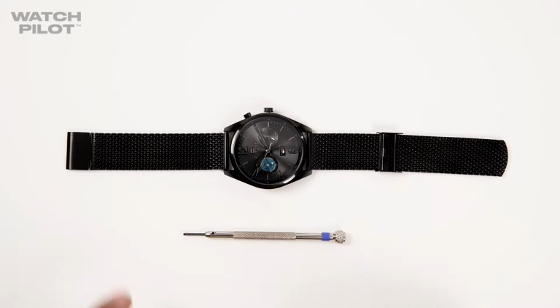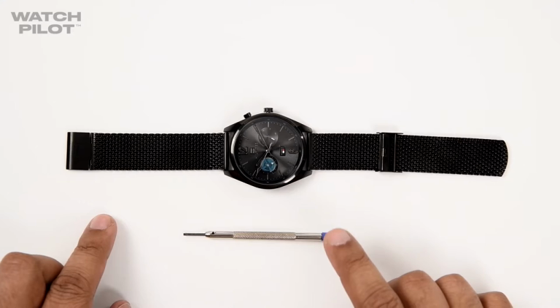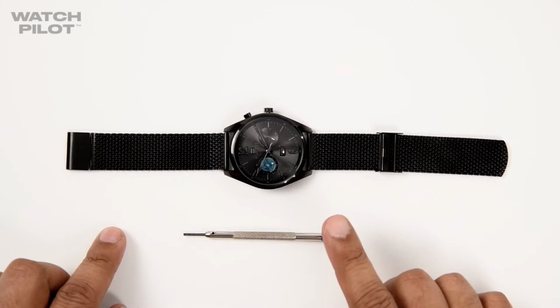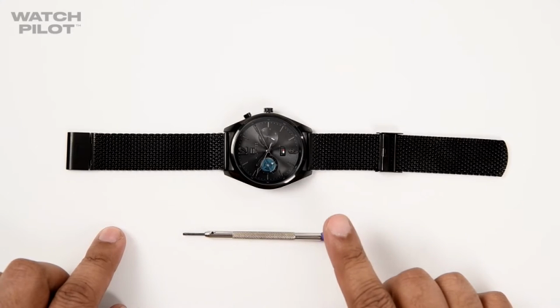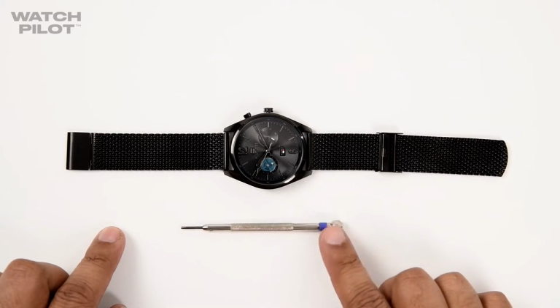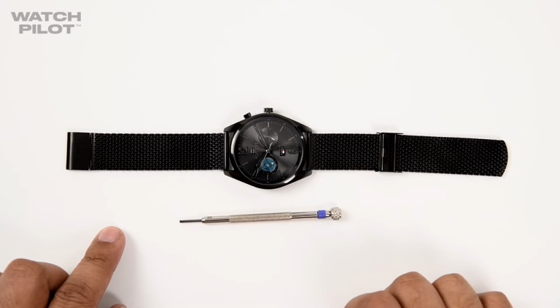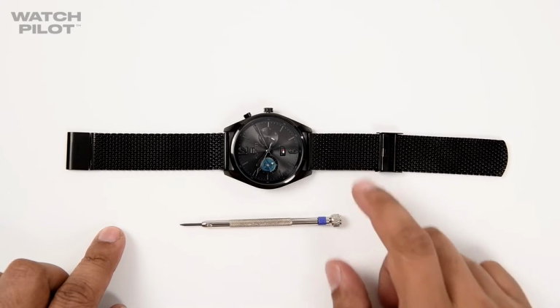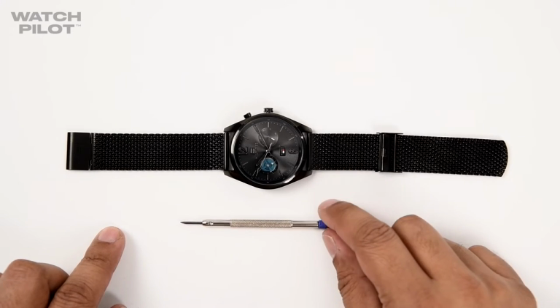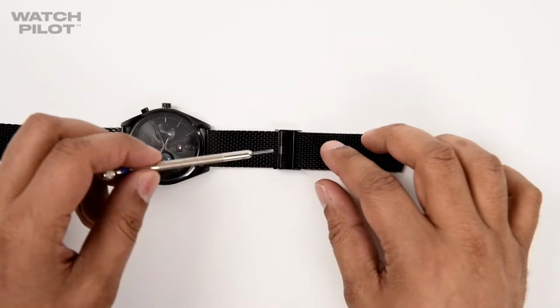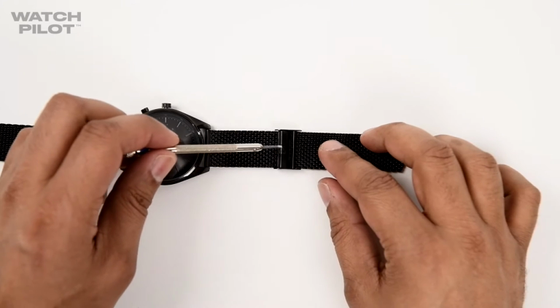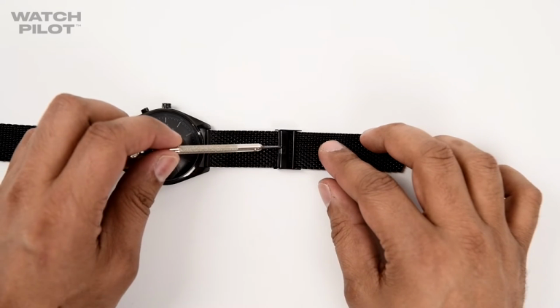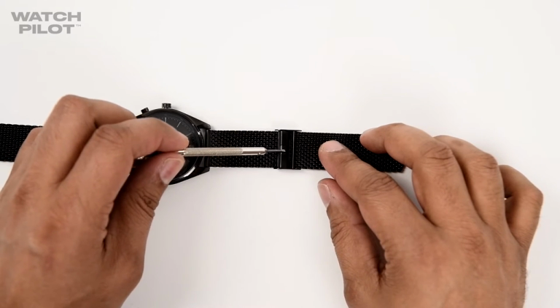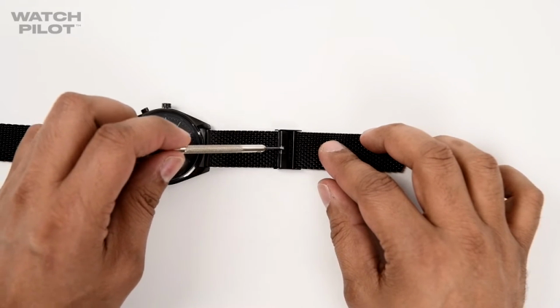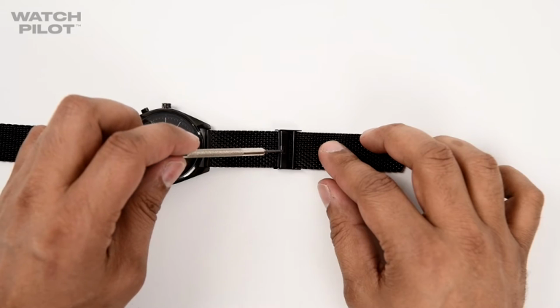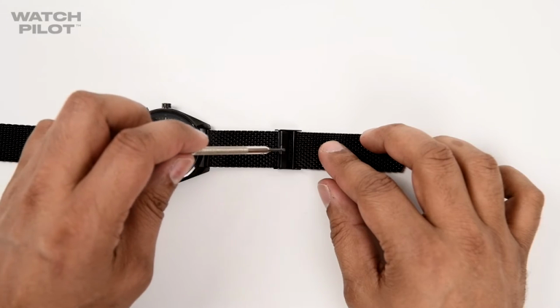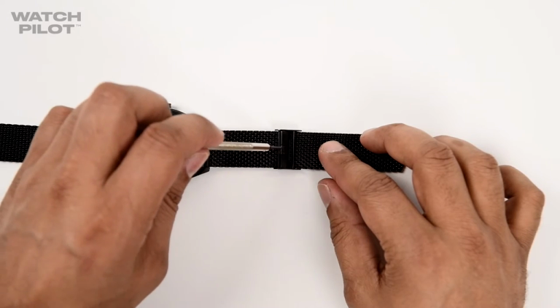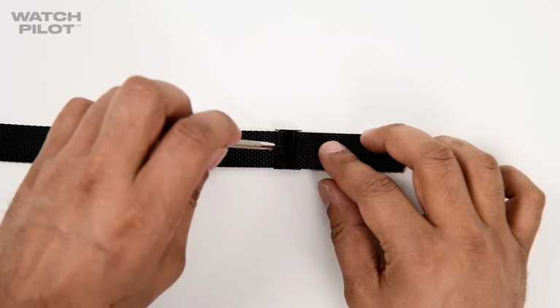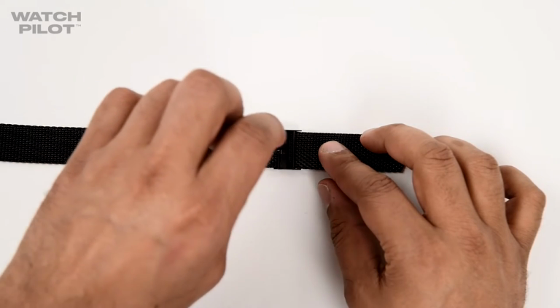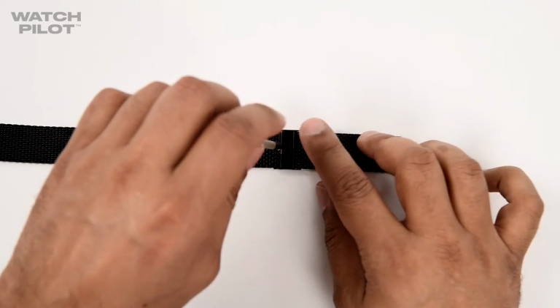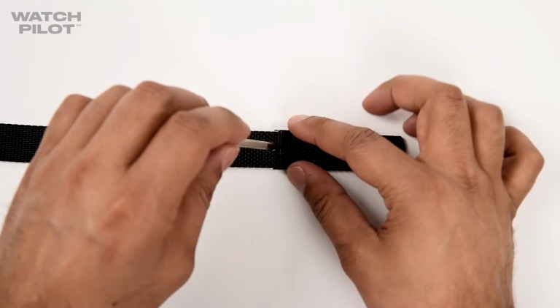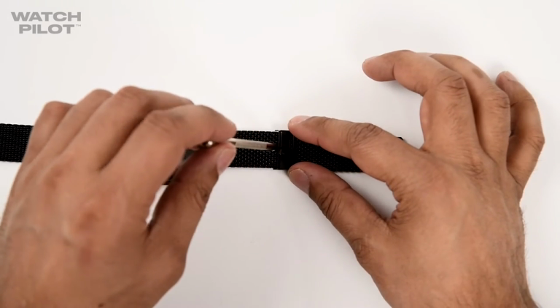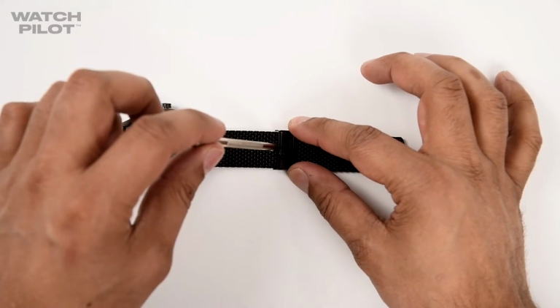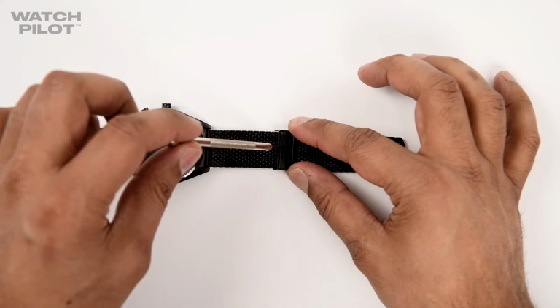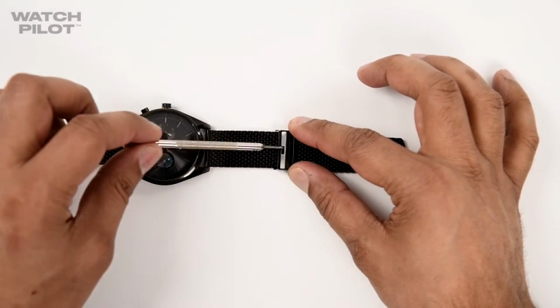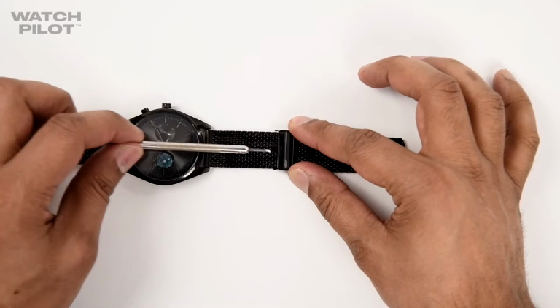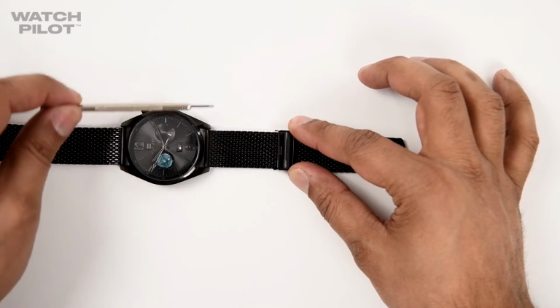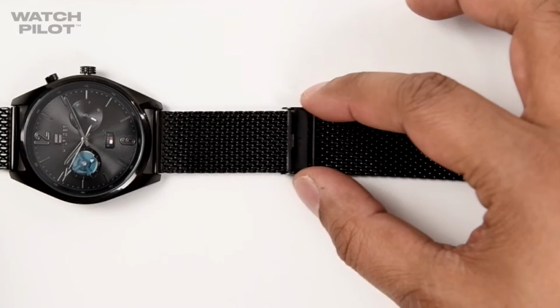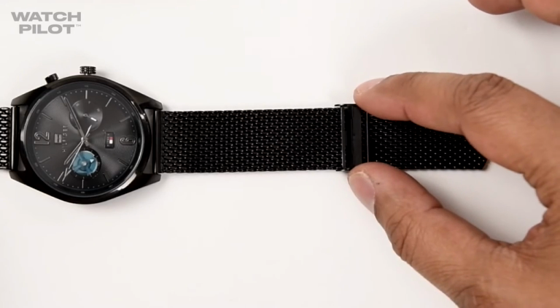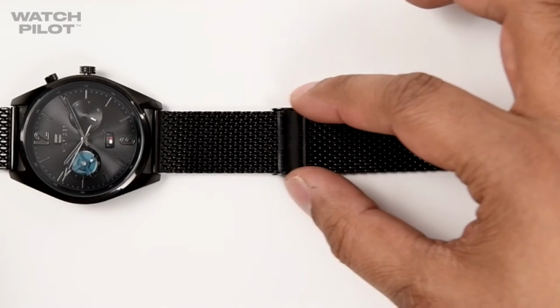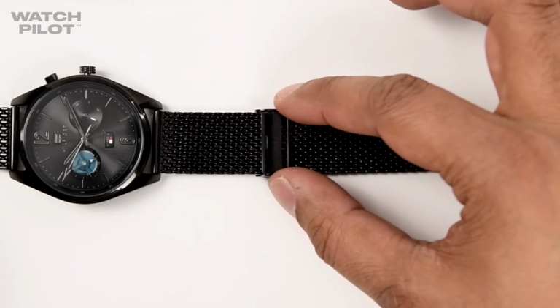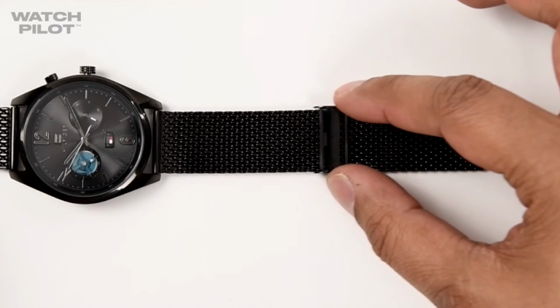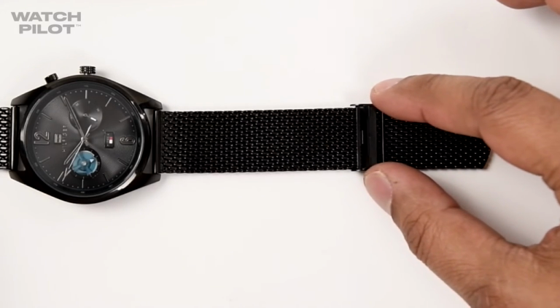First you will need a small screwdriver like the one we have here. As you can see there is a little square cut out. Slide the screwdriver in there, hold it down and flick it up. This will allow you to move the strap to your desired length.